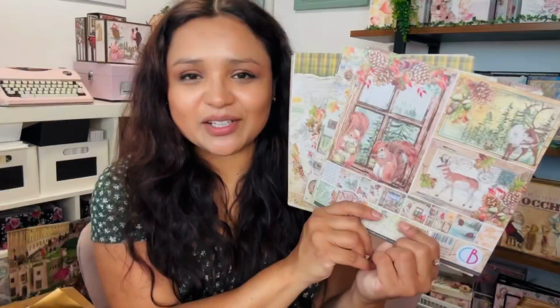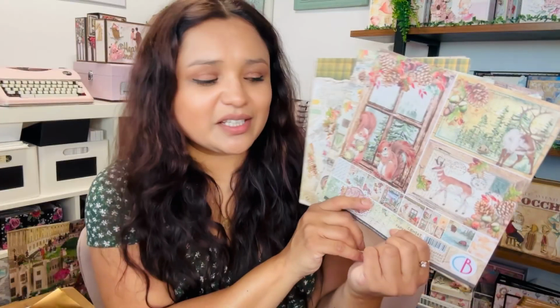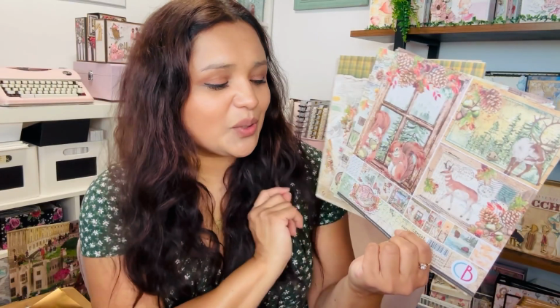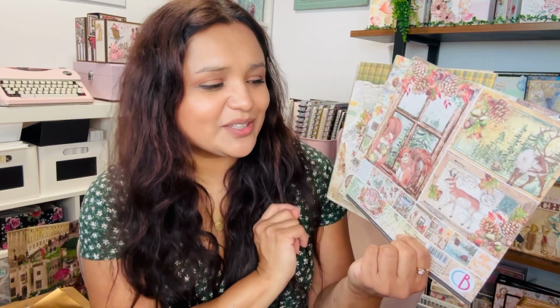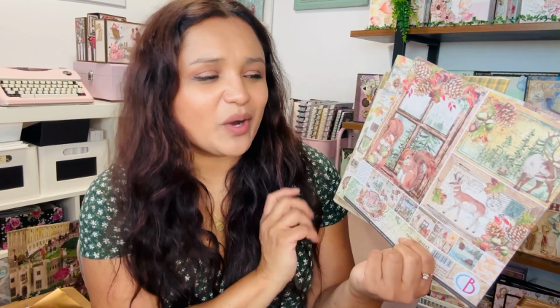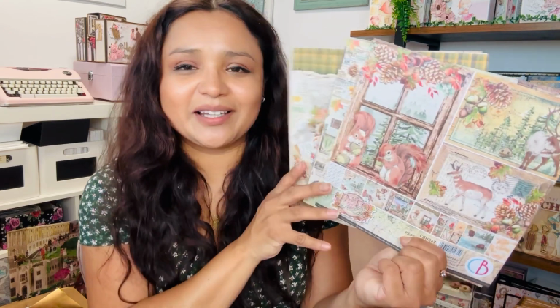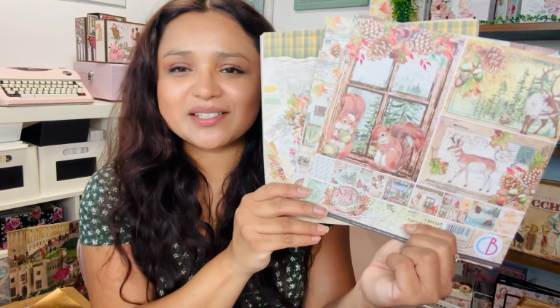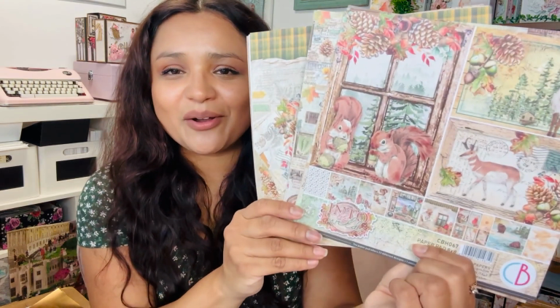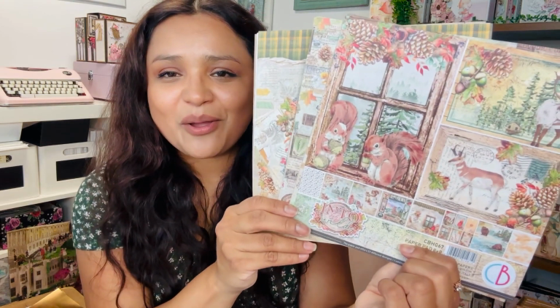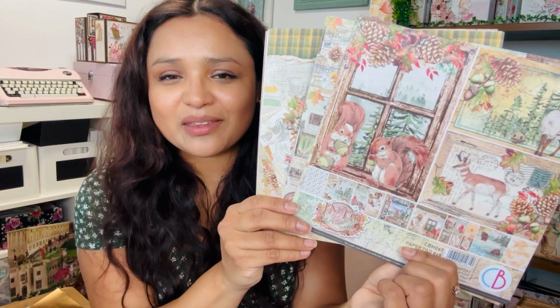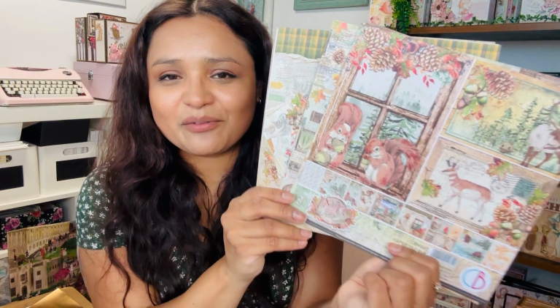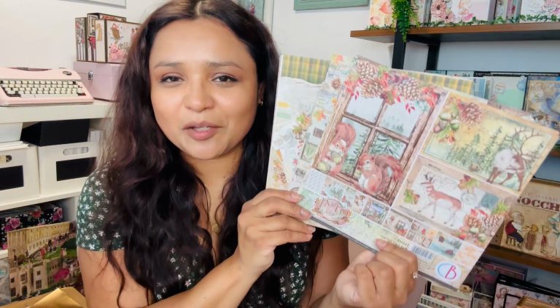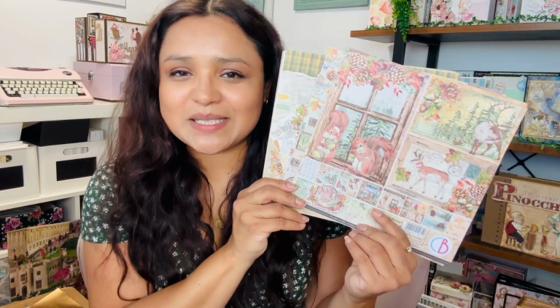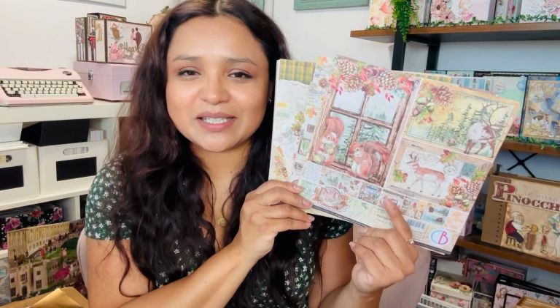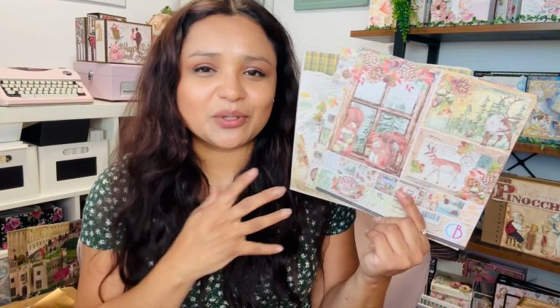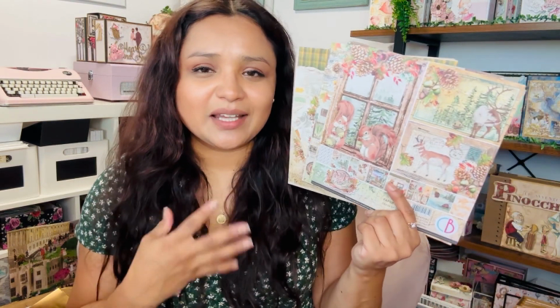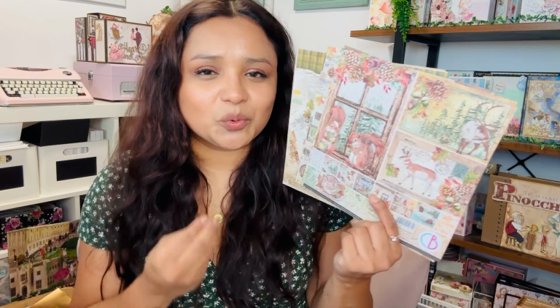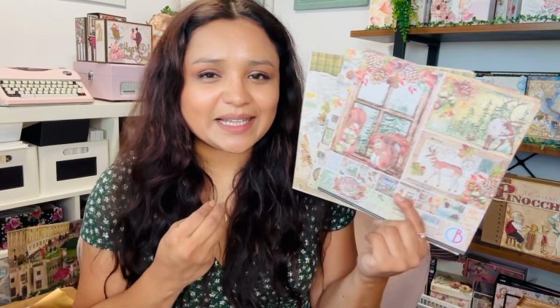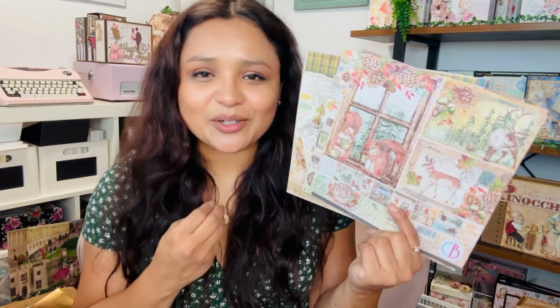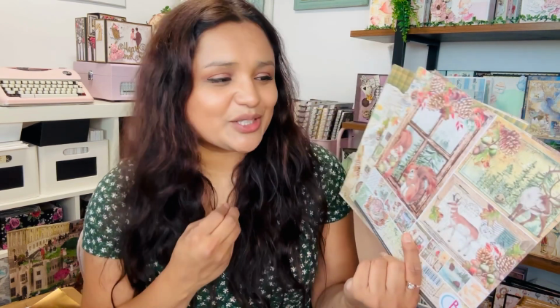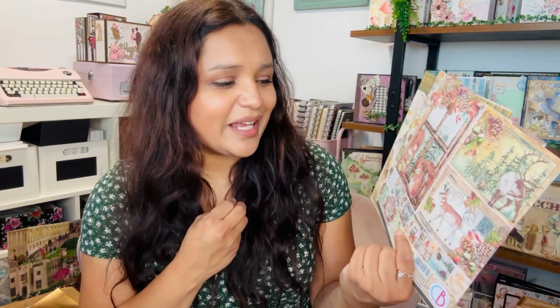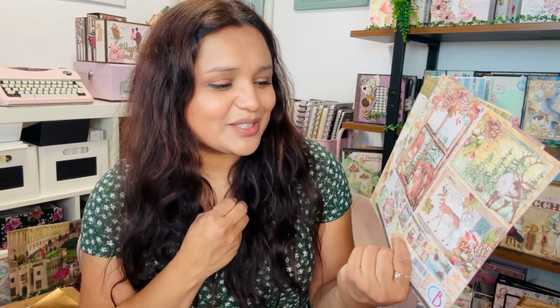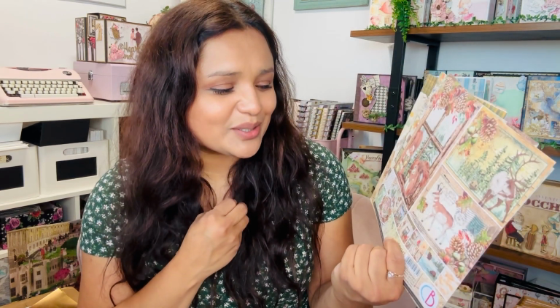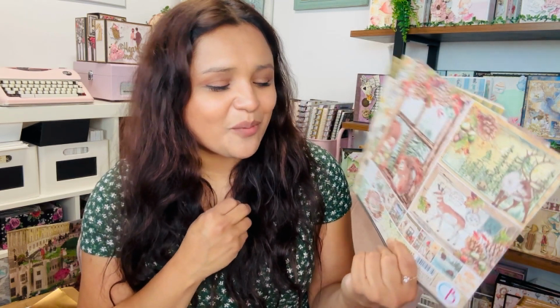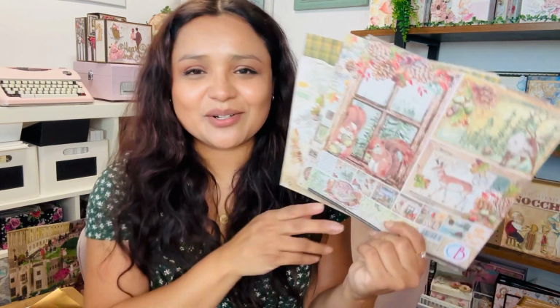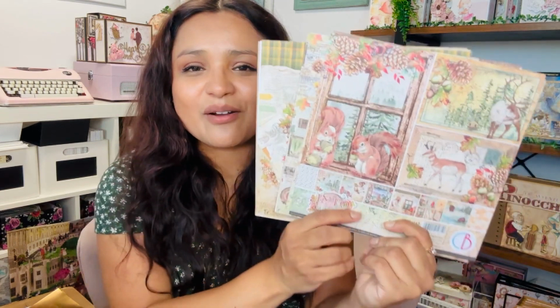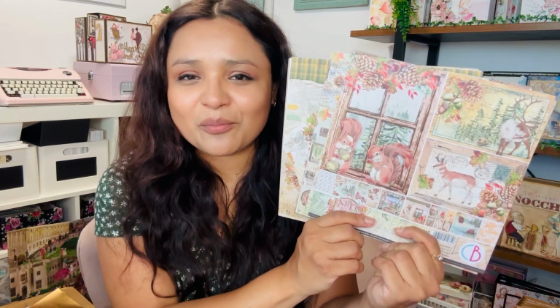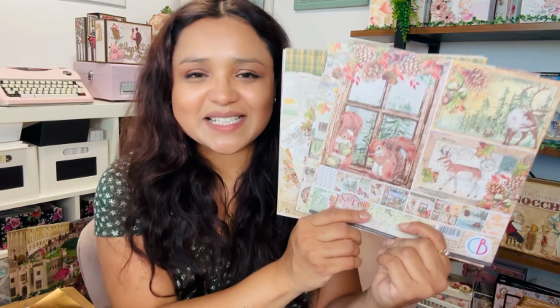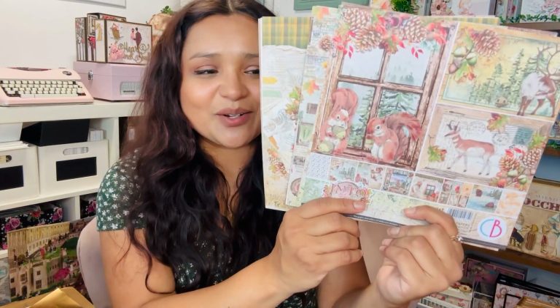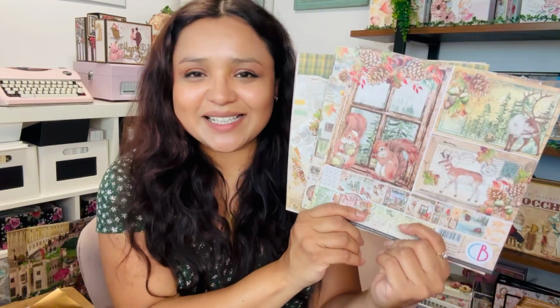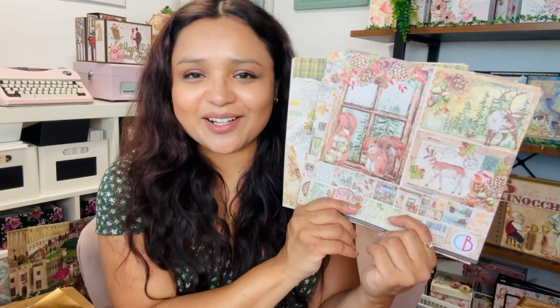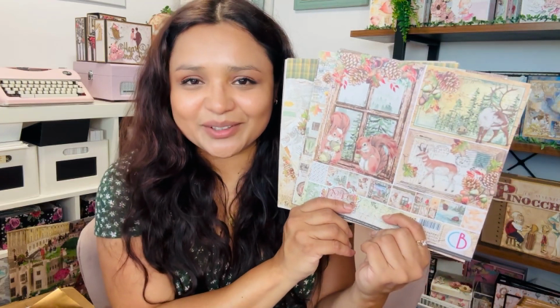This collection is called Into the Wild and I'm just in love with the beautiful animals. This is your woodsy land collection and it's just so magical, so full of whimsy. So let's take a closer look.